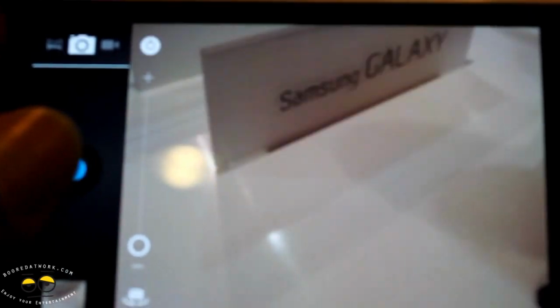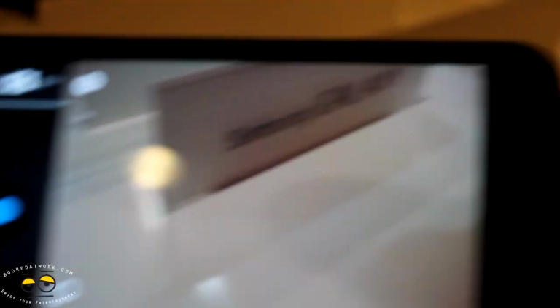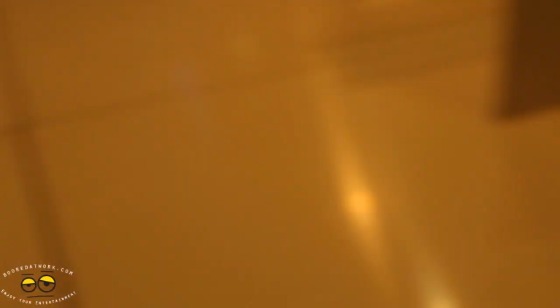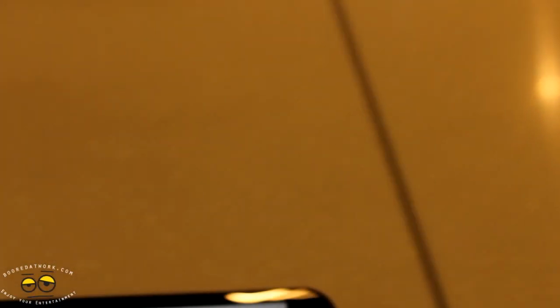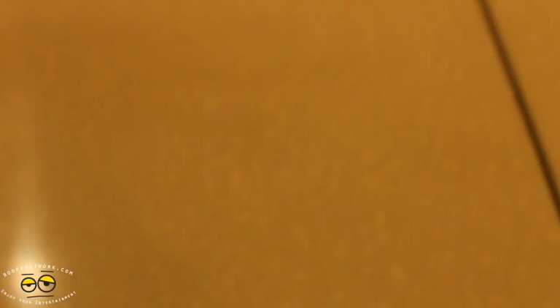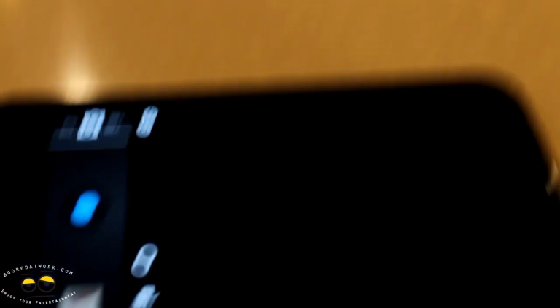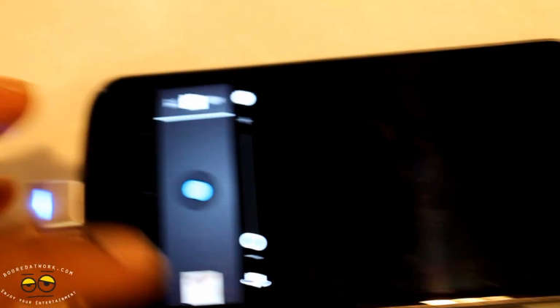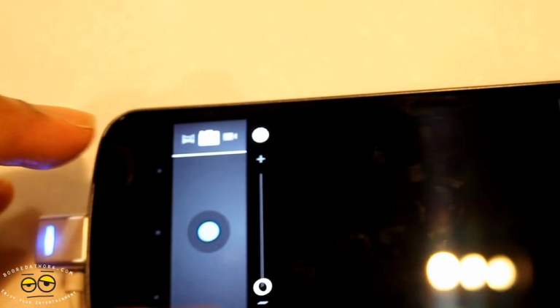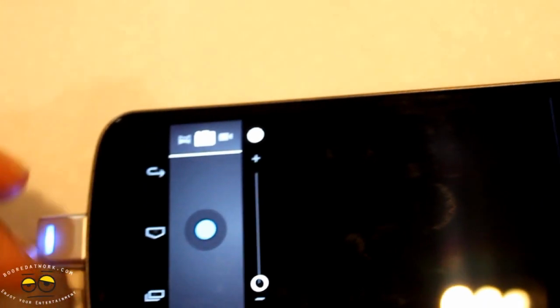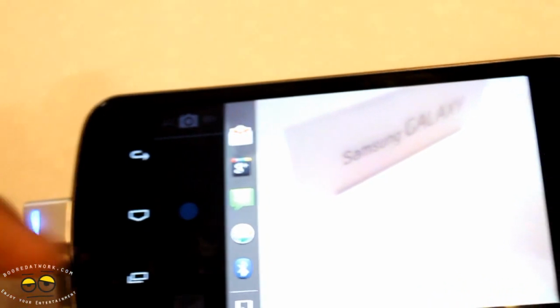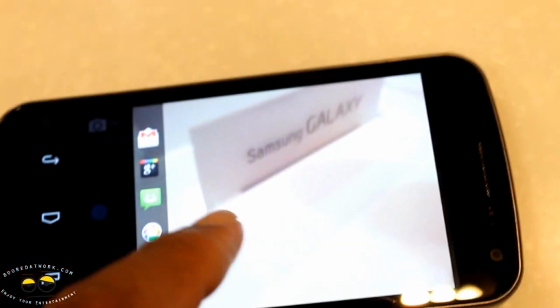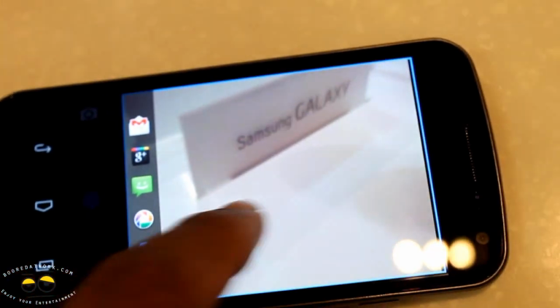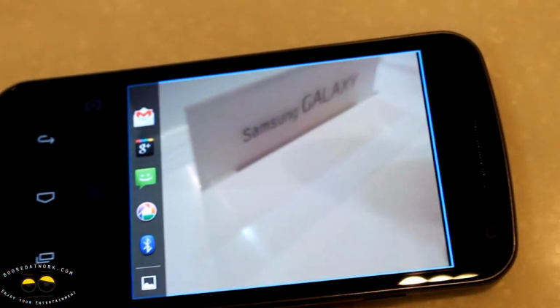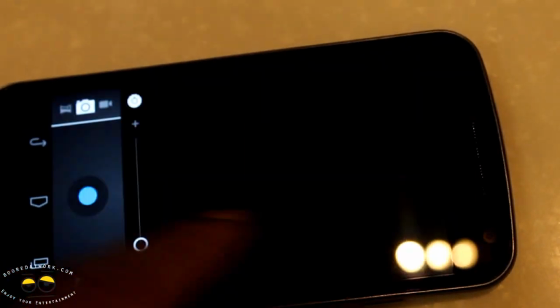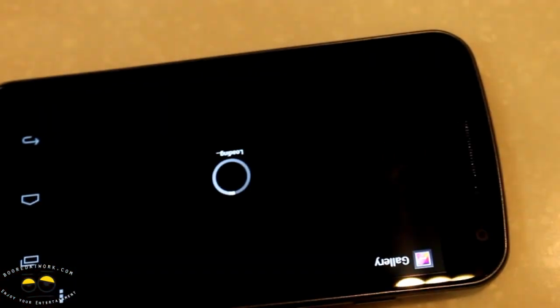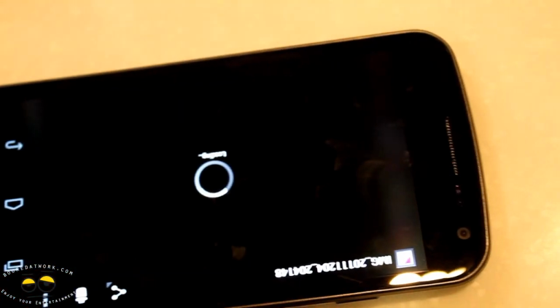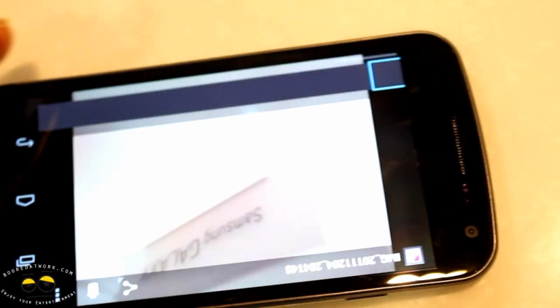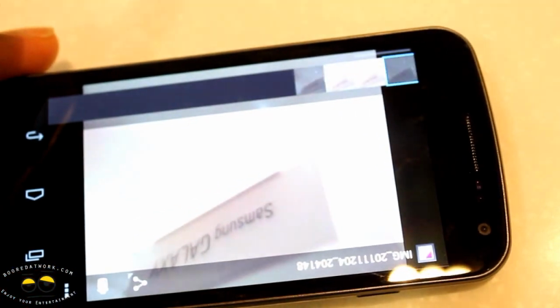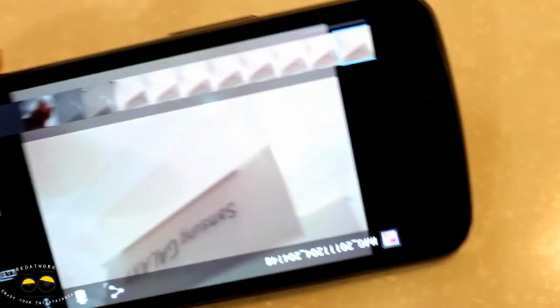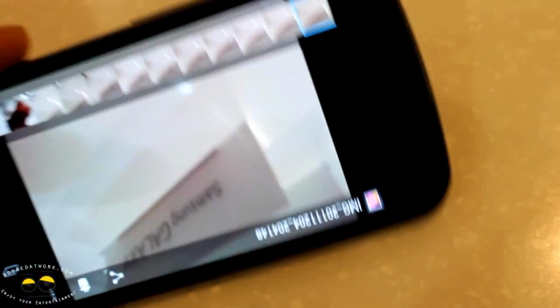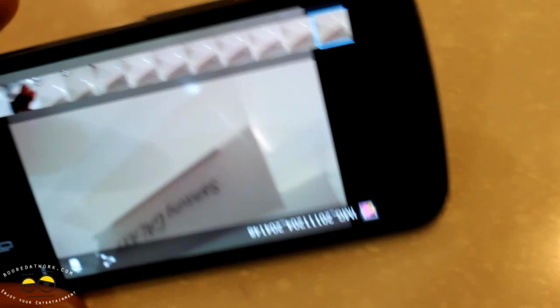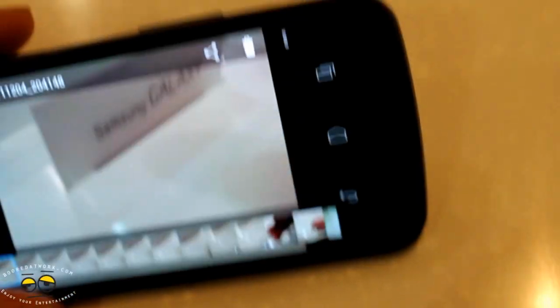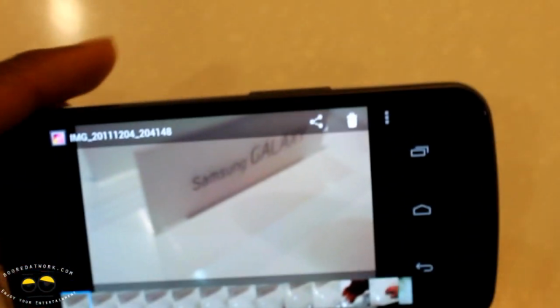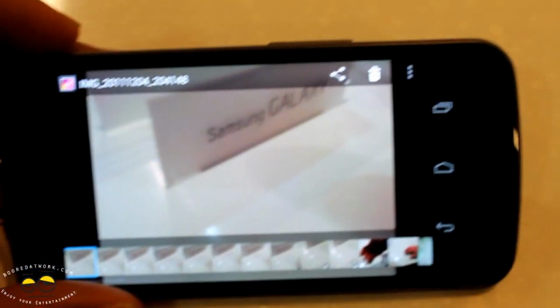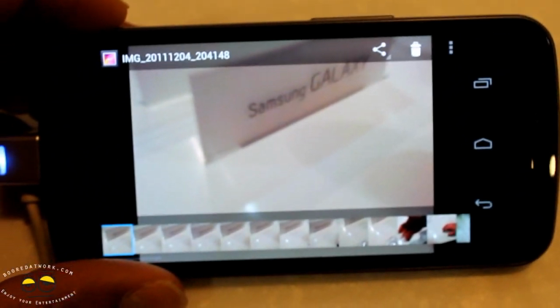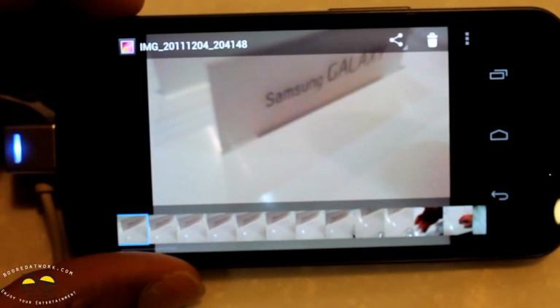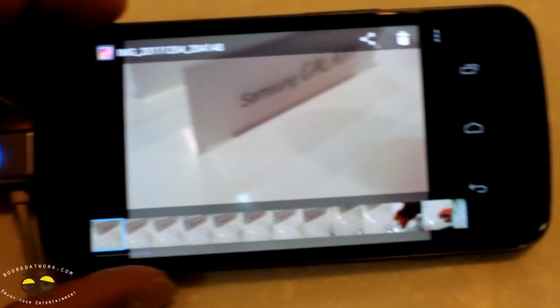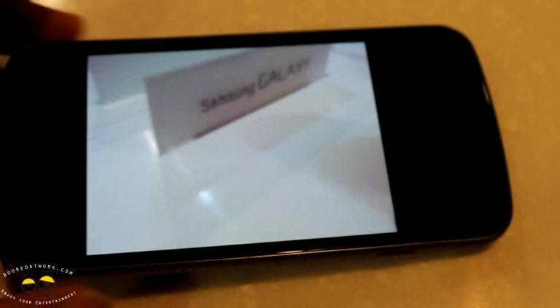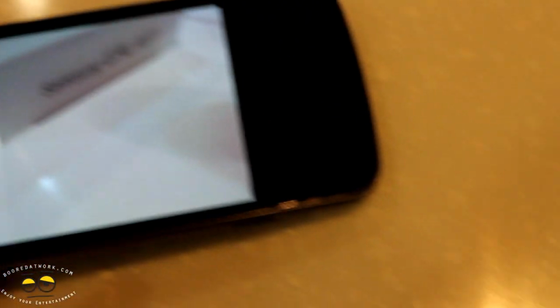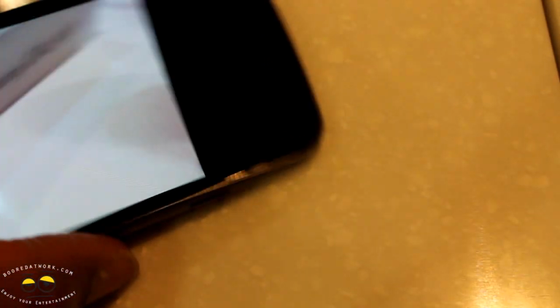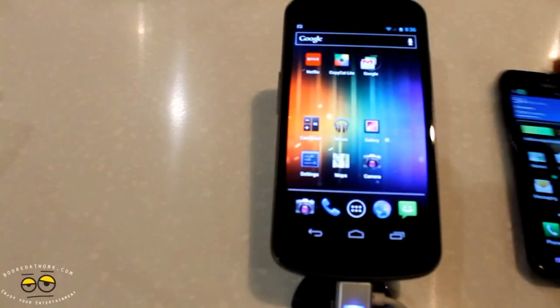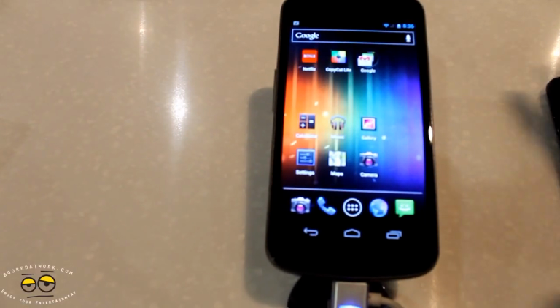In this video we had to do a voiceover because the original audio volume was pretty much unusable. Anyway, you can see your share options and as you scroll through to the left you can actually go through all your pictures in a slide kind of mode.